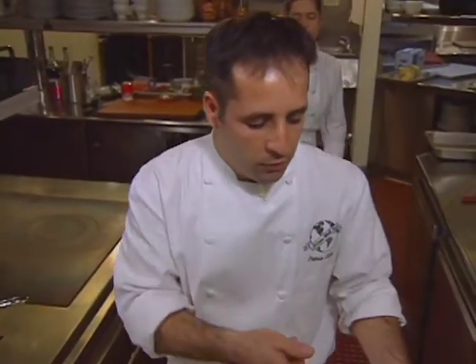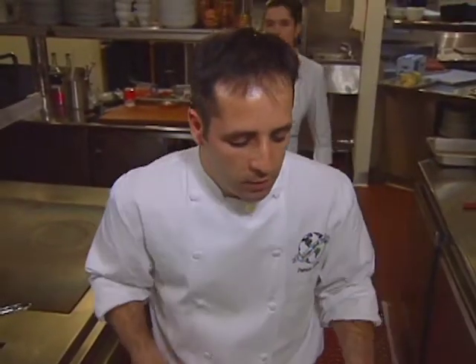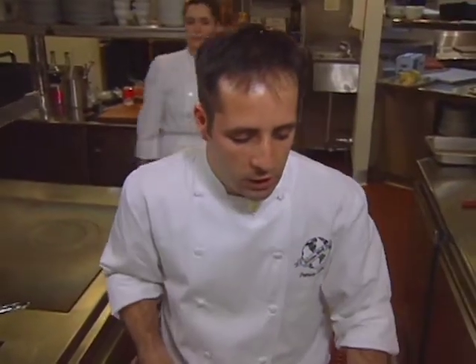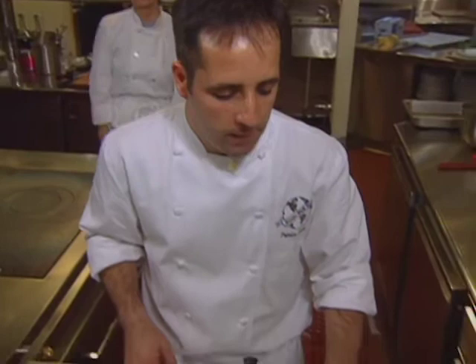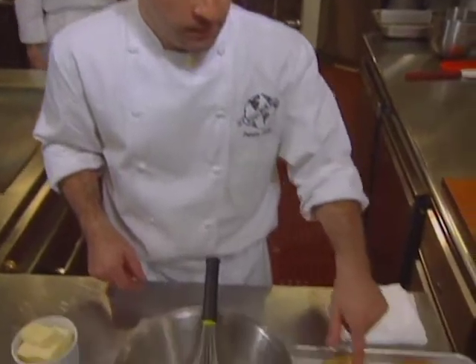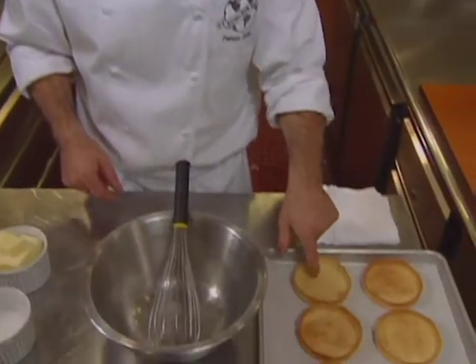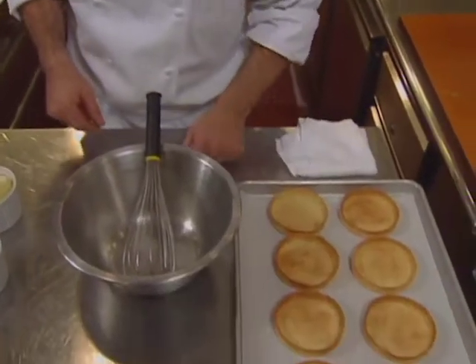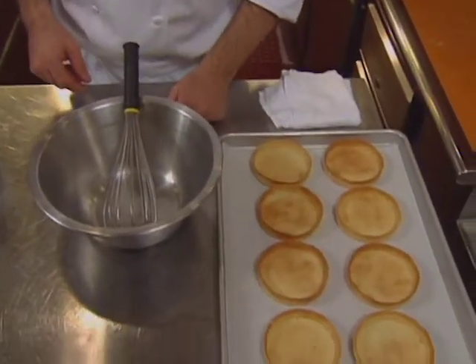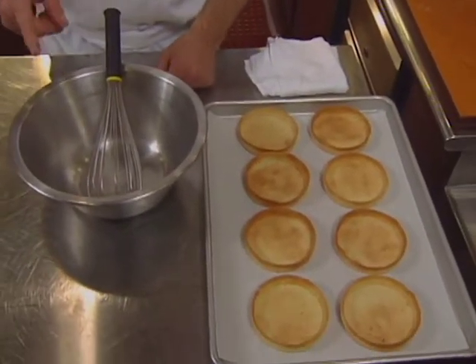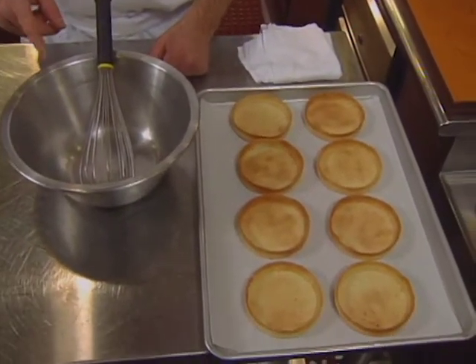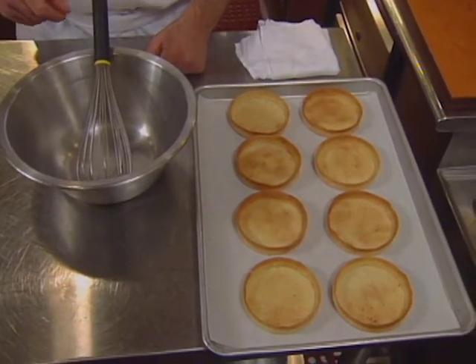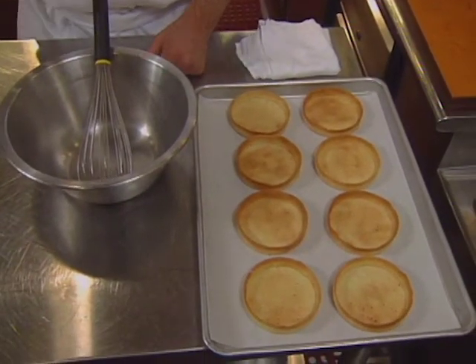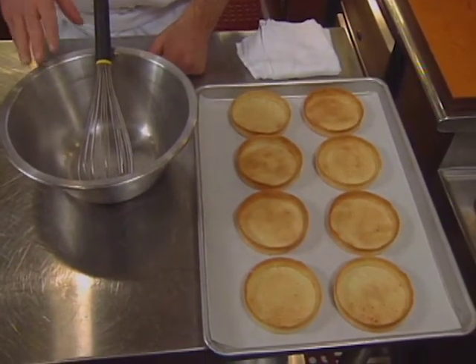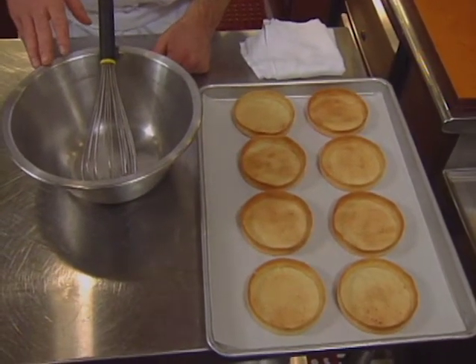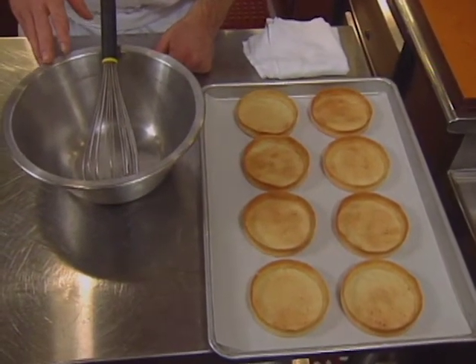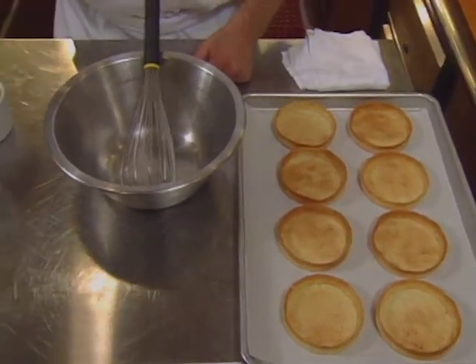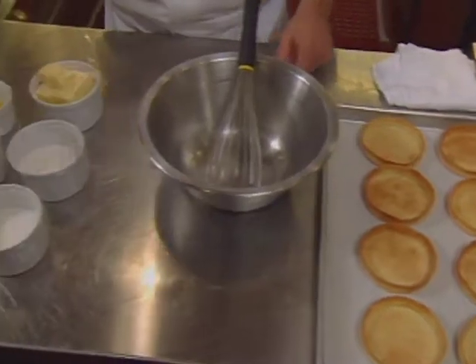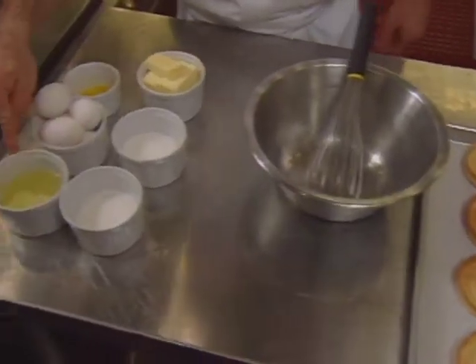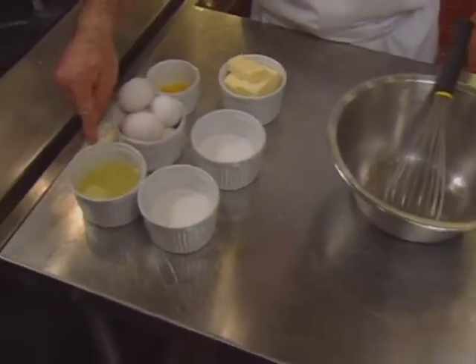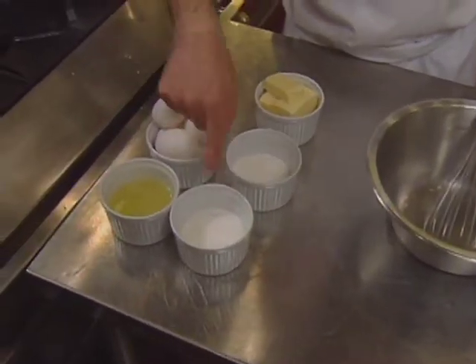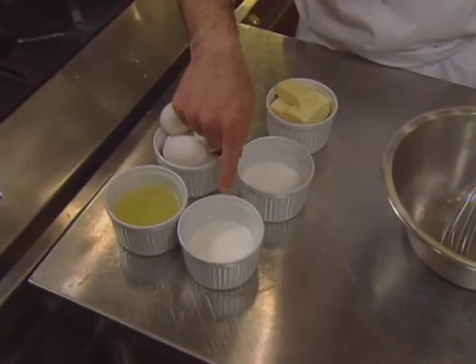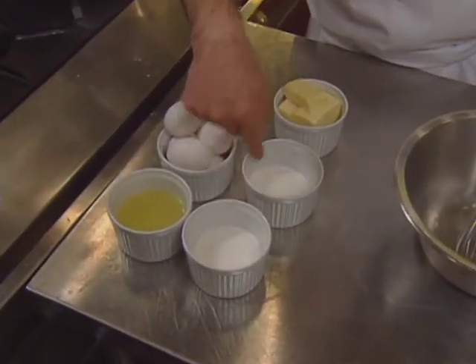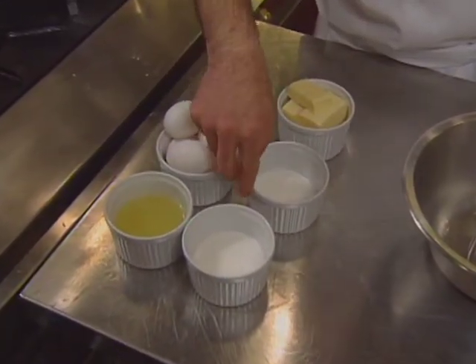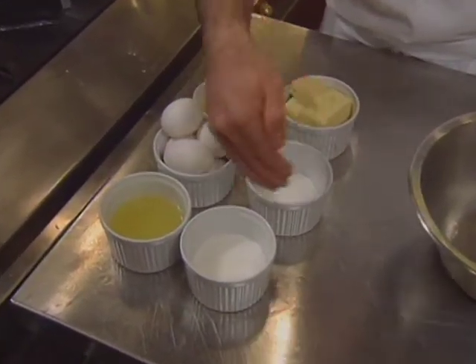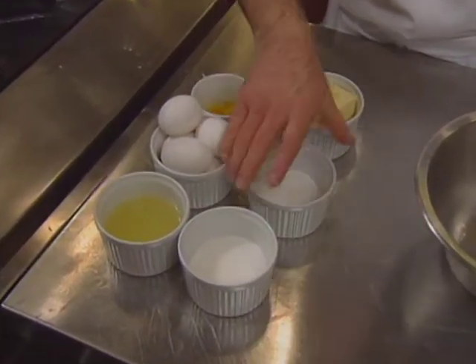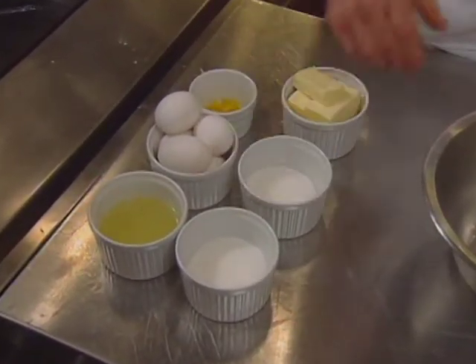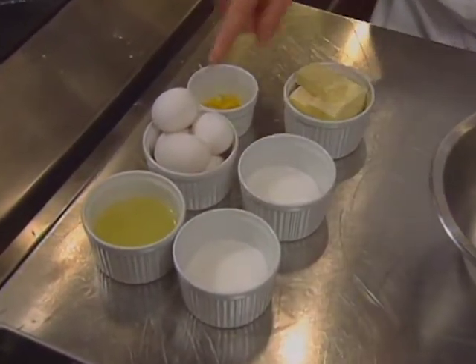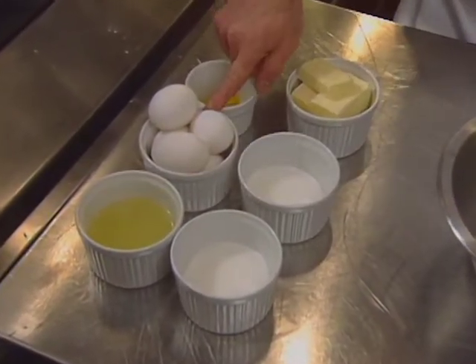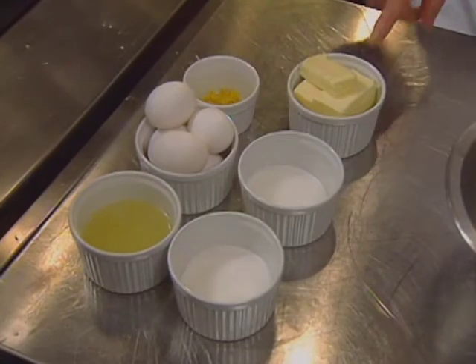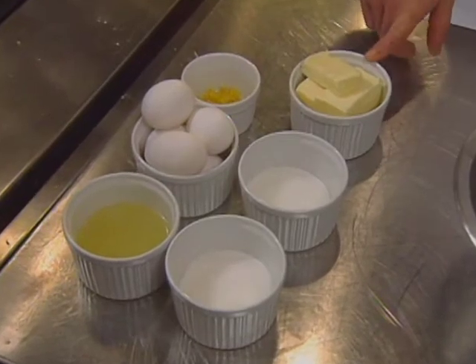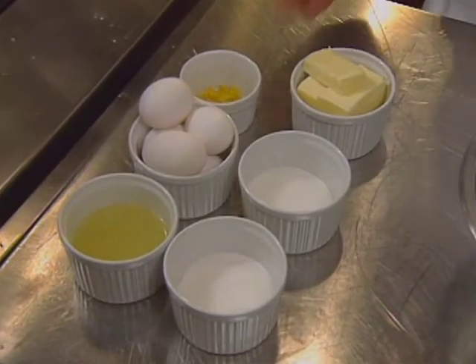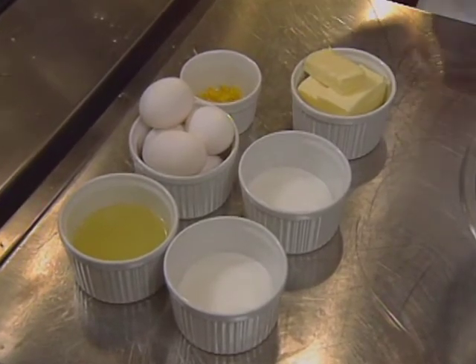After the tart shells bake, the lemon cream is made — a very easy recipe. The ingredients are lemon juice, sugar divided in two parts, eggs, butter, and lemon zest.